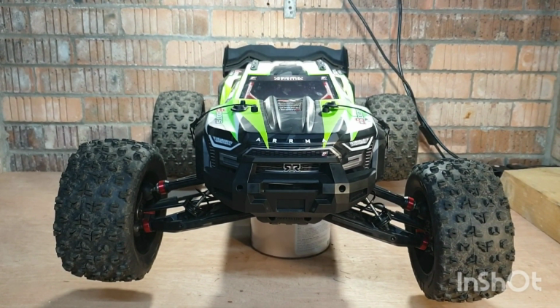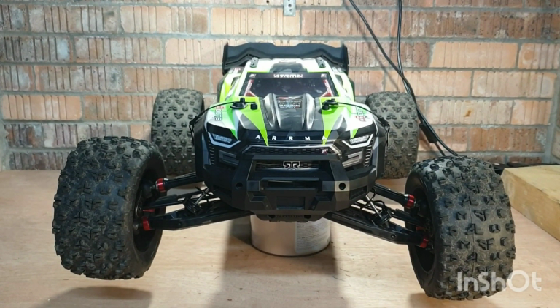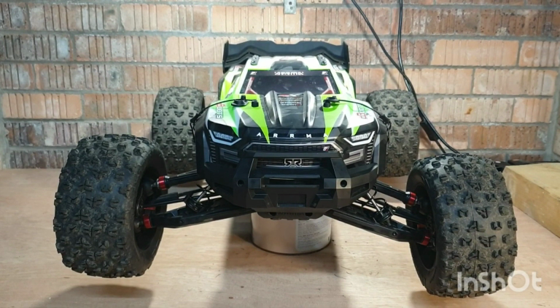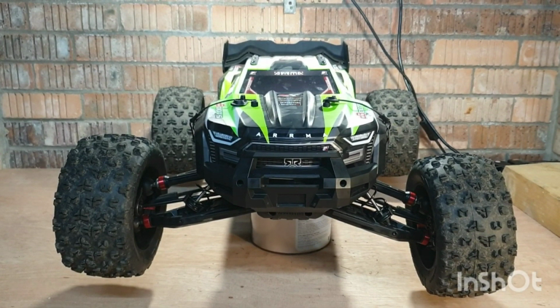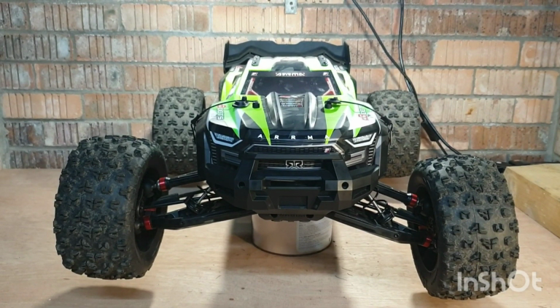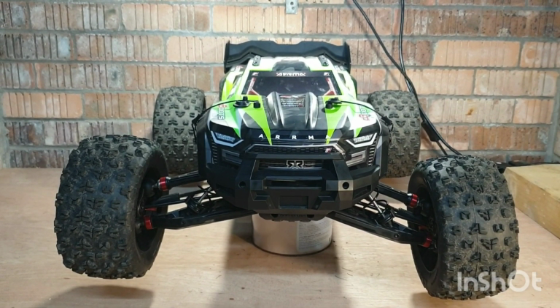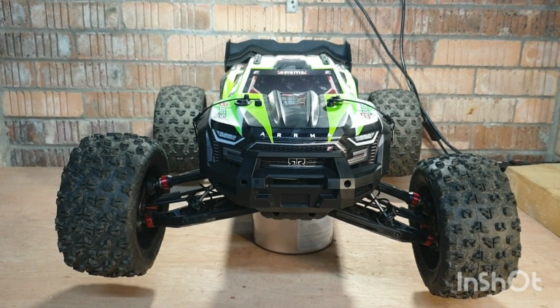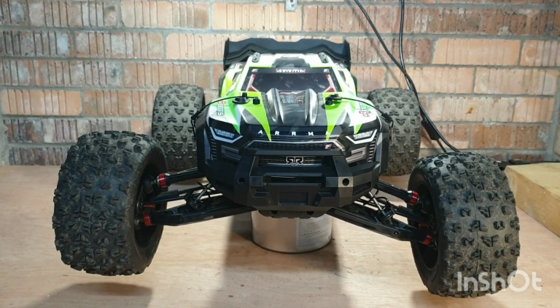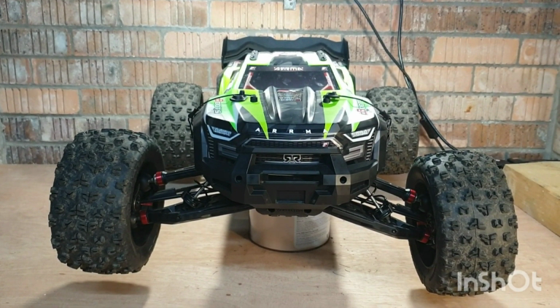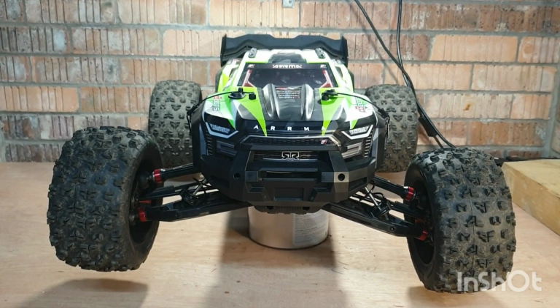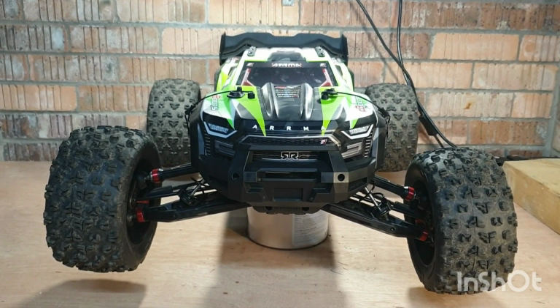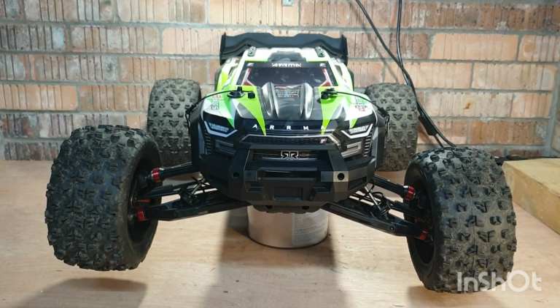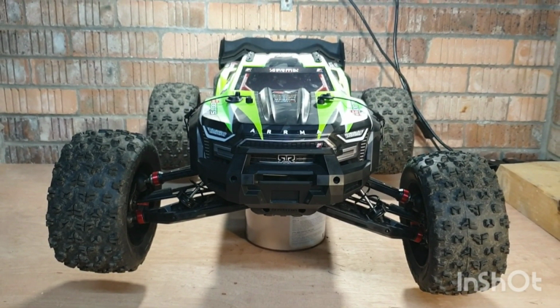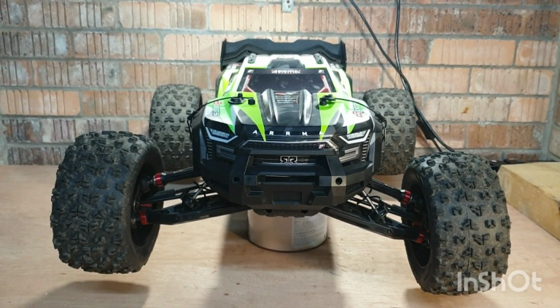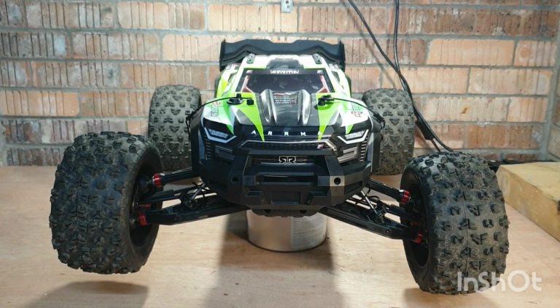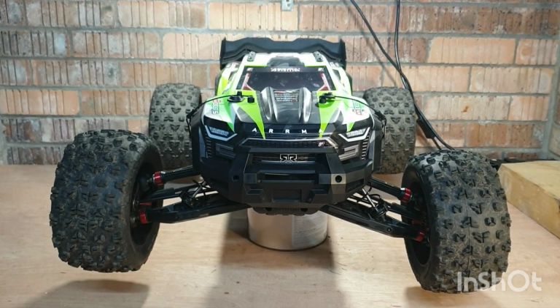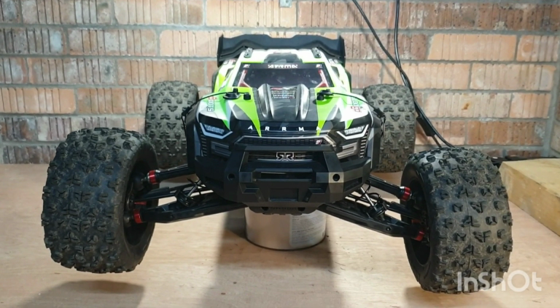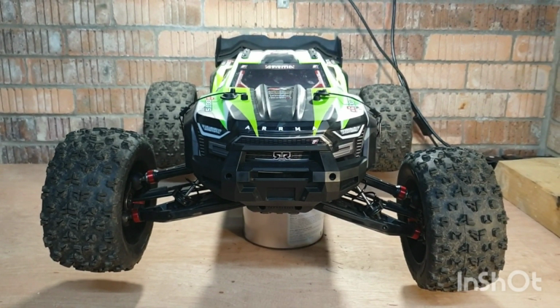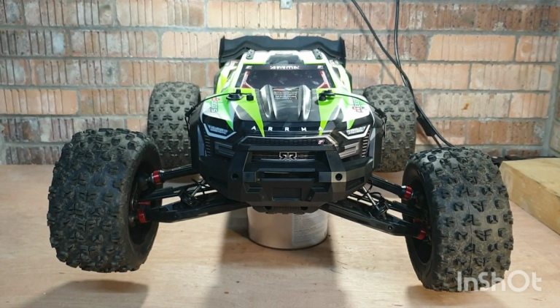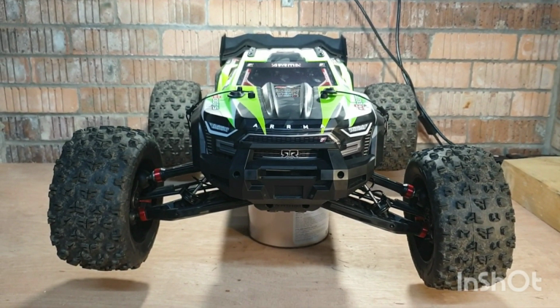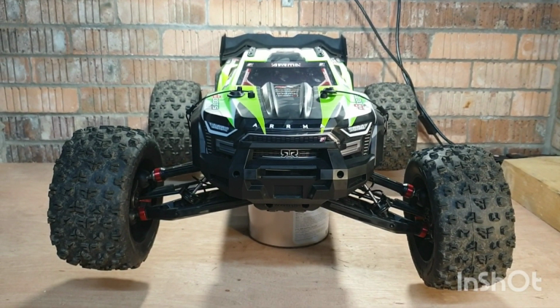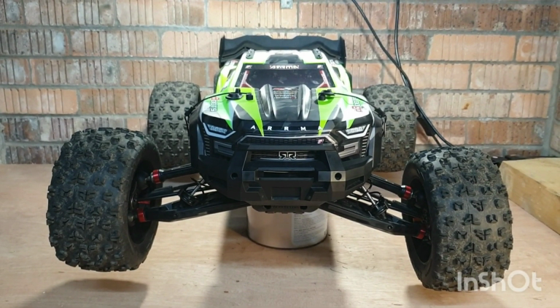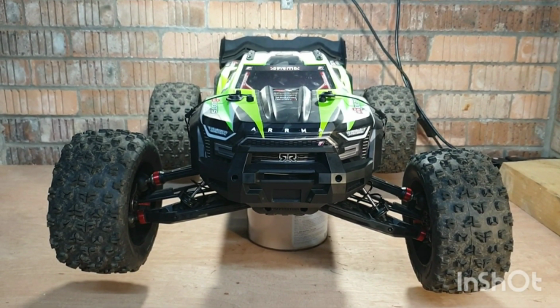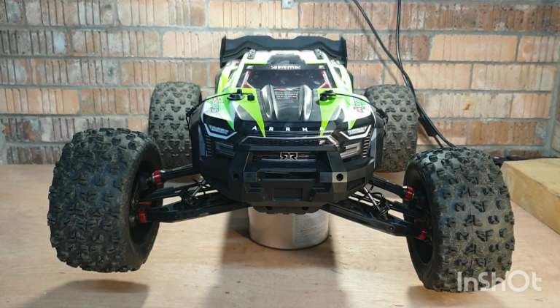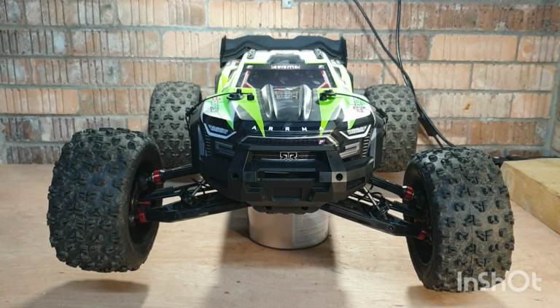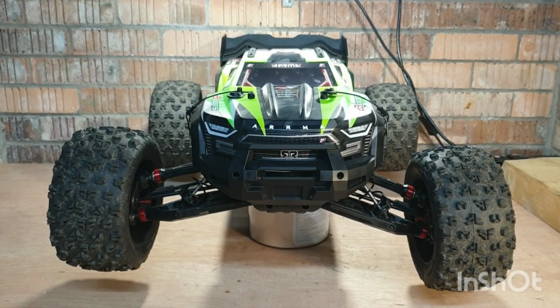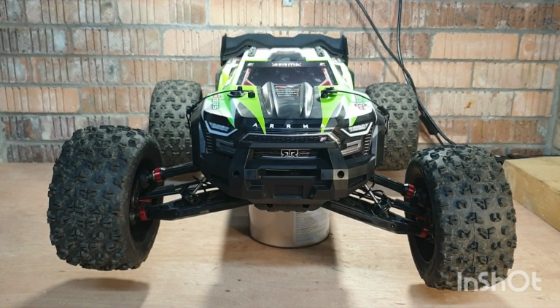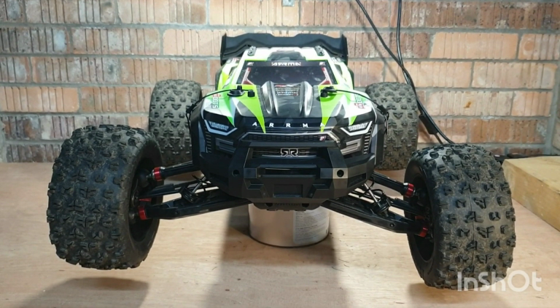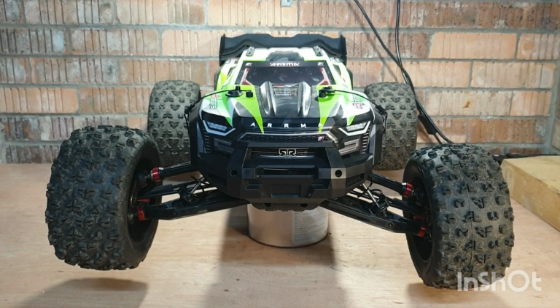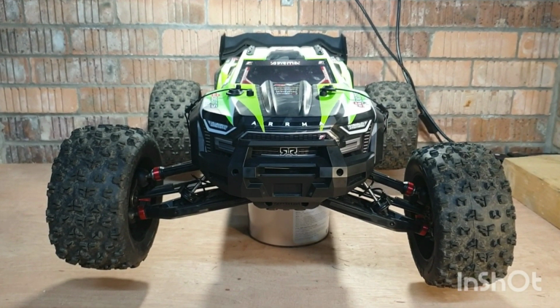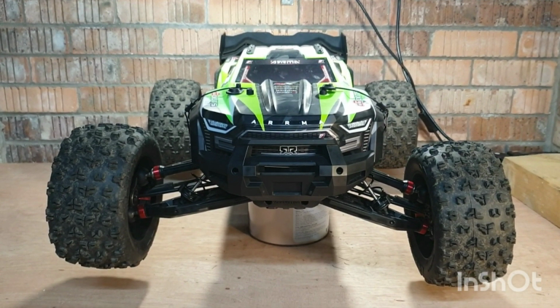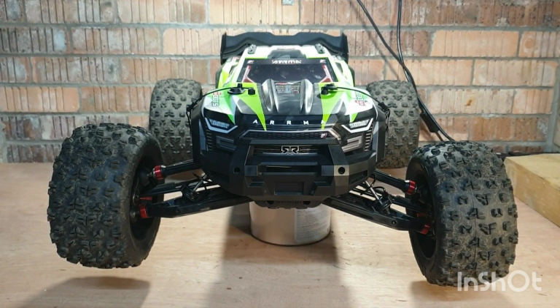Hey guys, welcome back. Tahir here from Inspired RC. Today we're going to have a little talk about droop screws — why it's a good idea to install droop screws, and also I'm going to show you how to install droop screws on your Craton 8S.